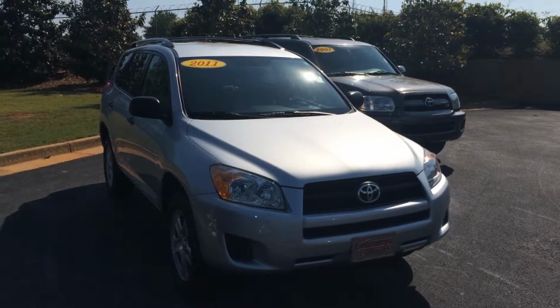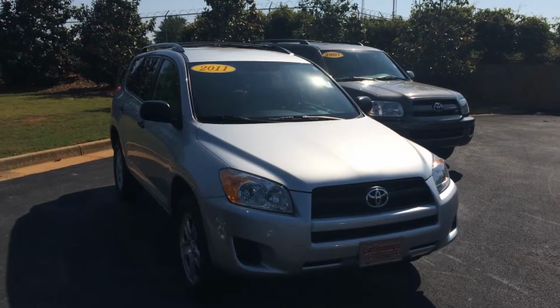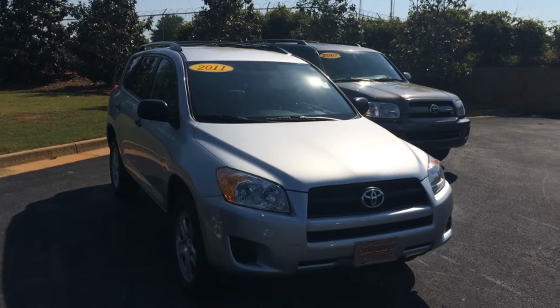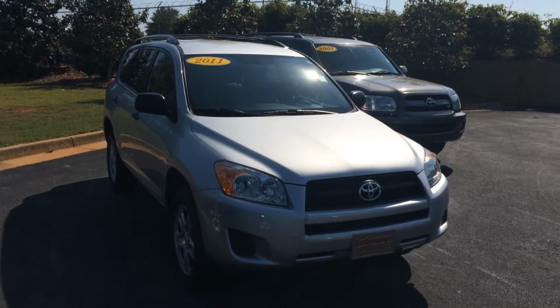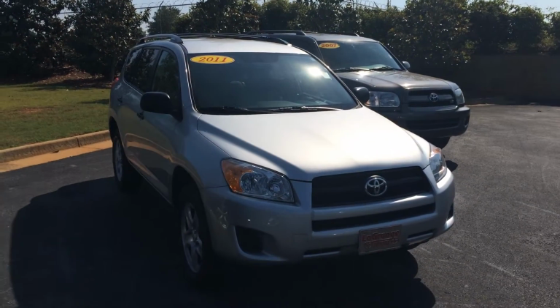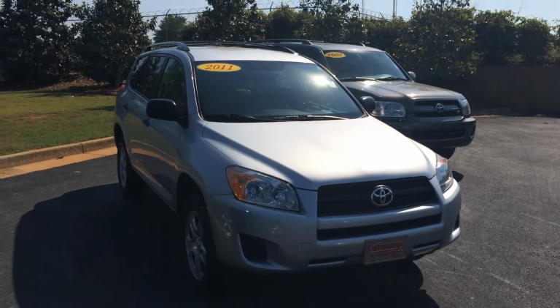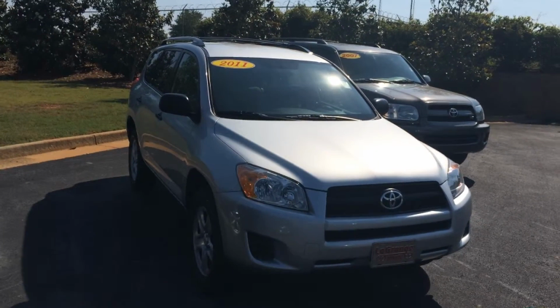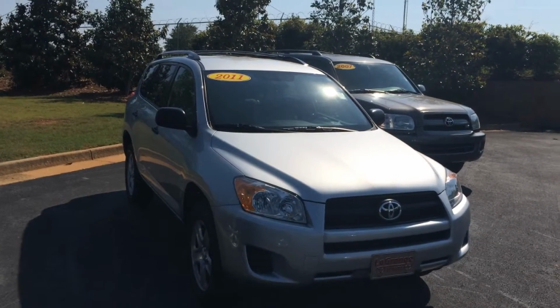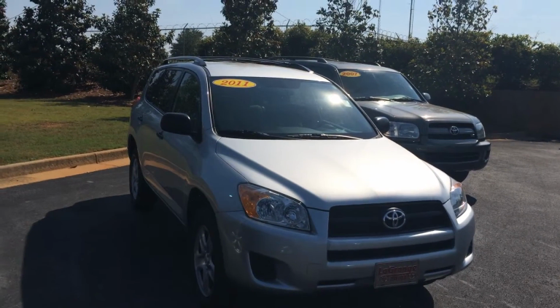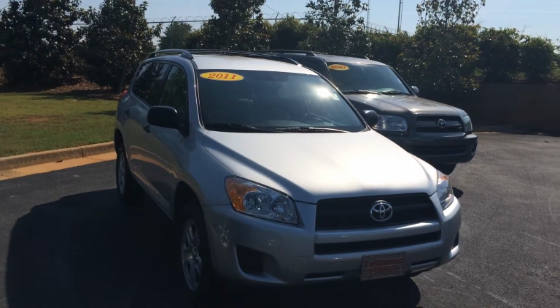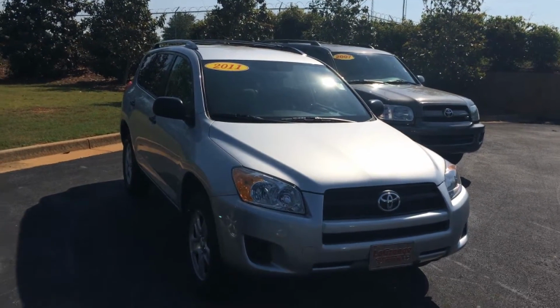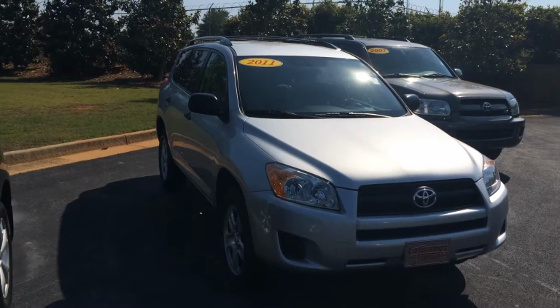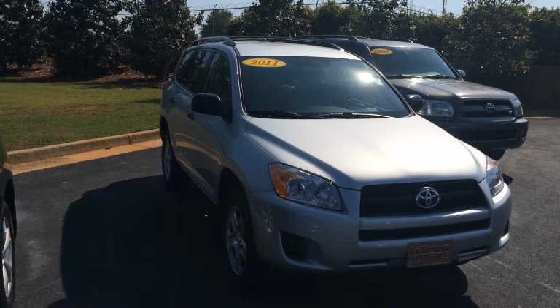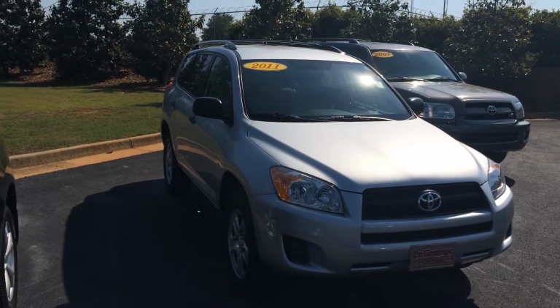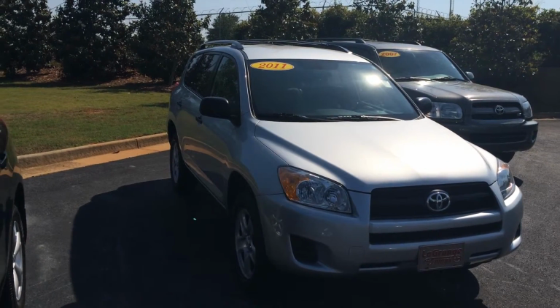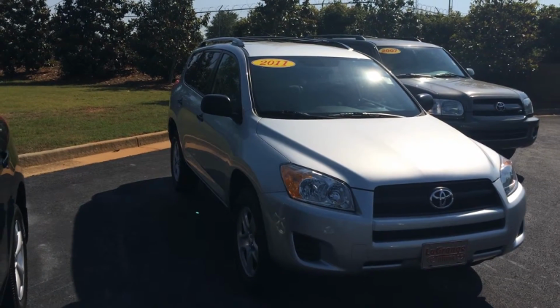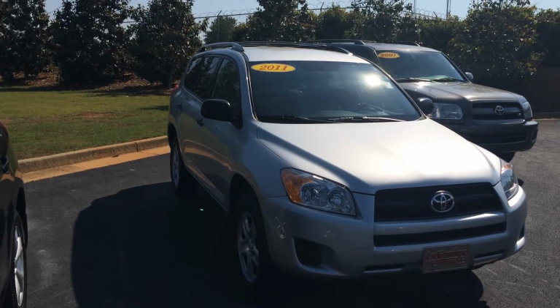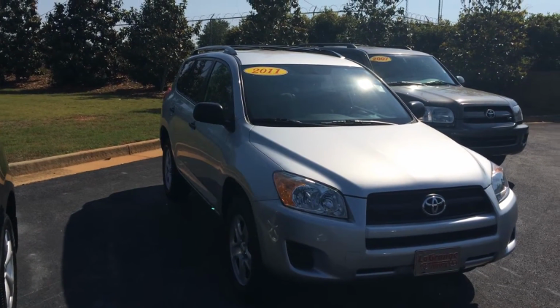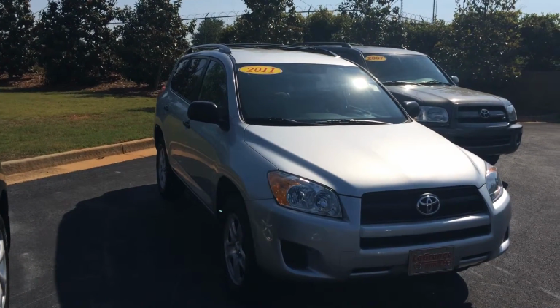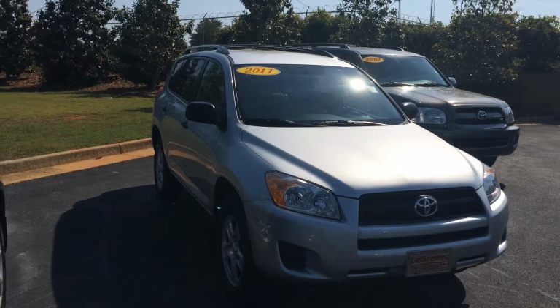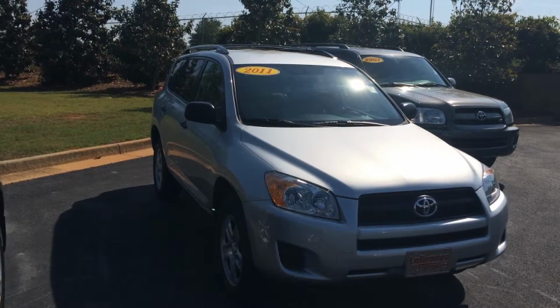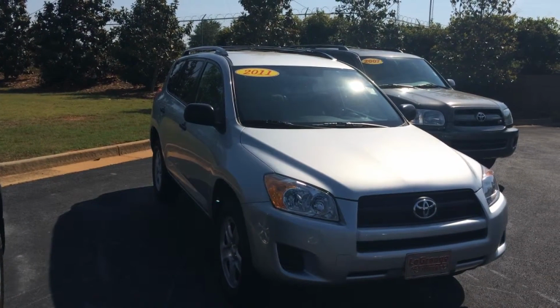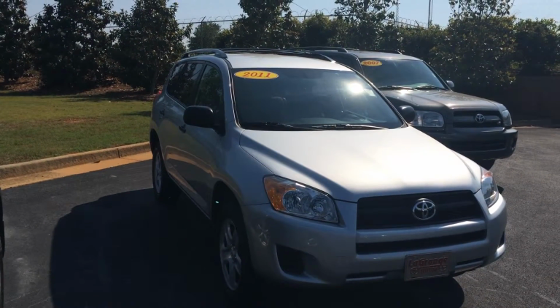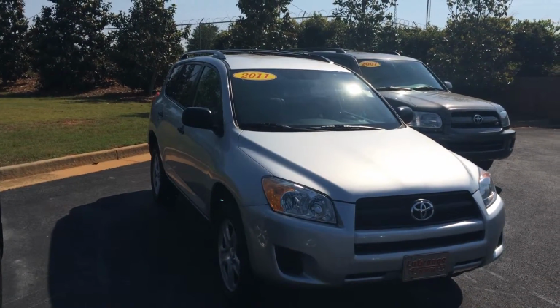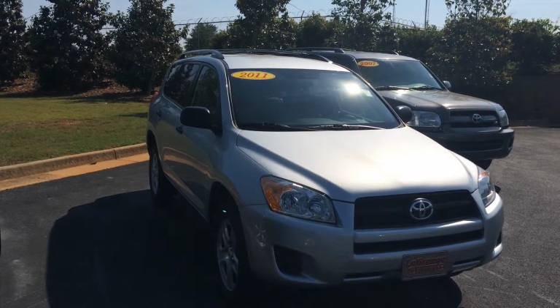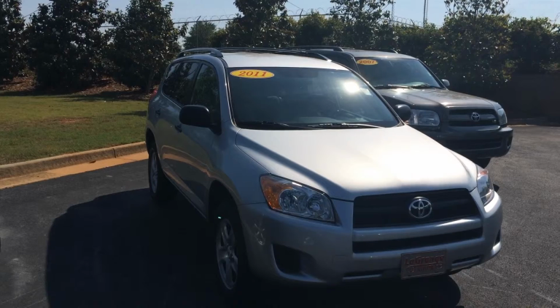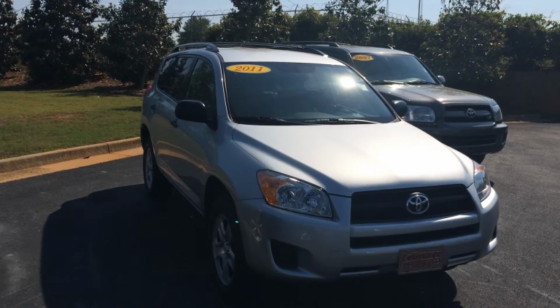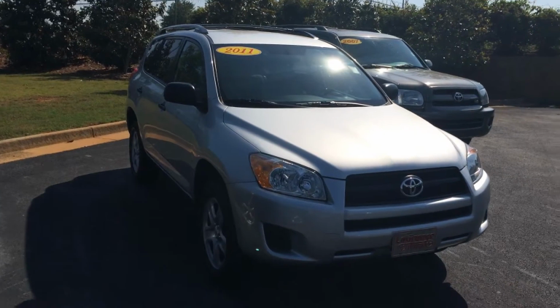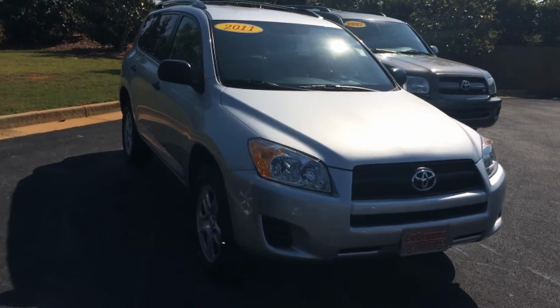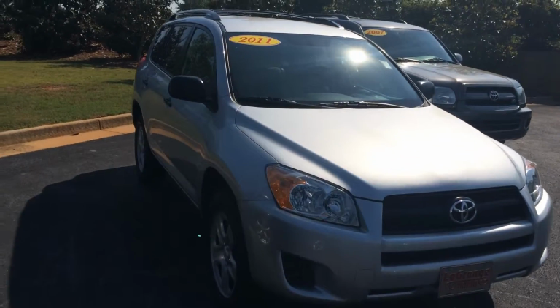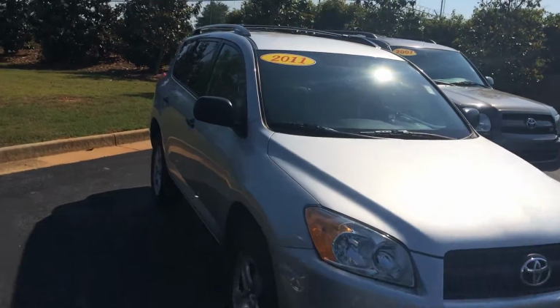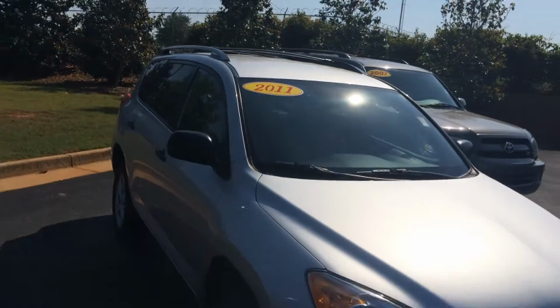Hey, Mr. Burns. This is Gerald at LaGrange Toyota. Wanted to get you a closer look at the 2011 Toyota RAV4 in classic silver. This is a 42,000 mile vehicle.